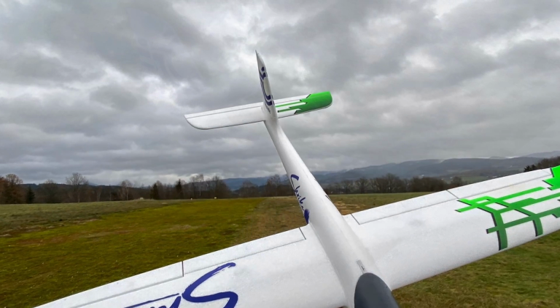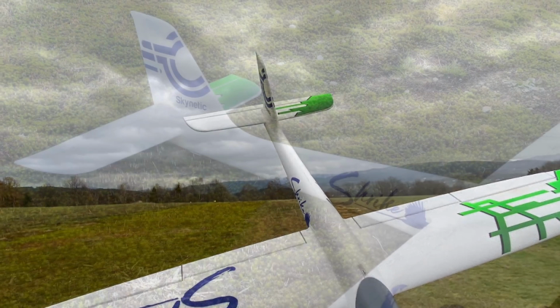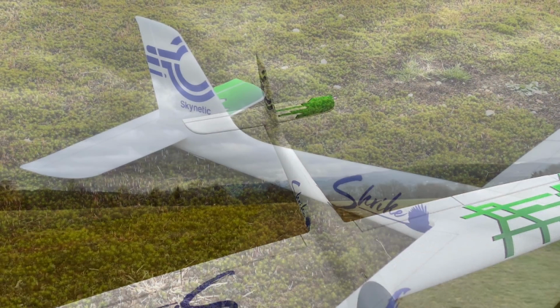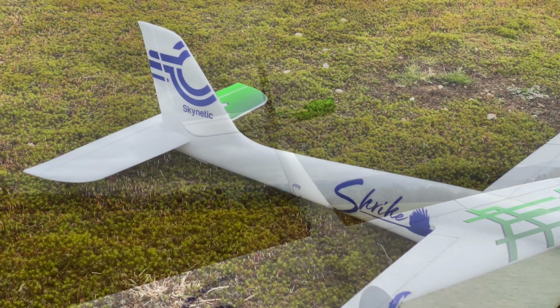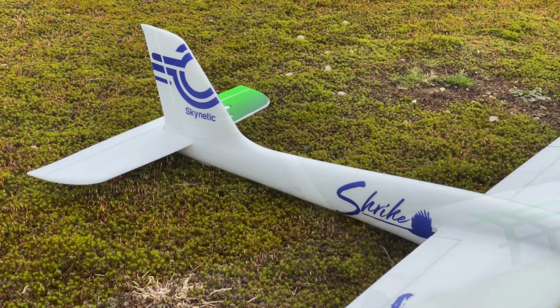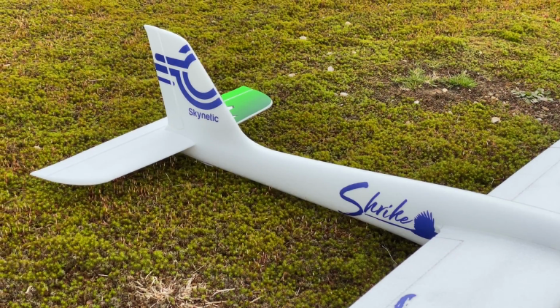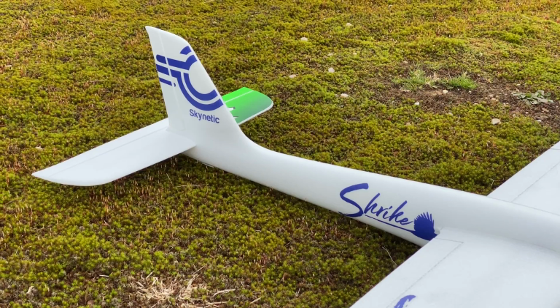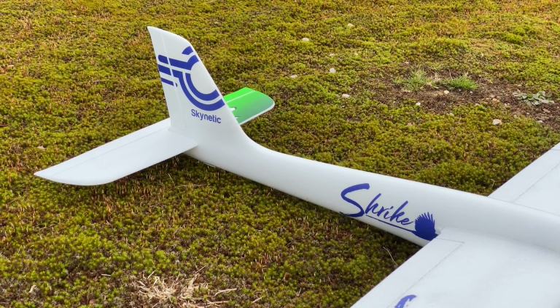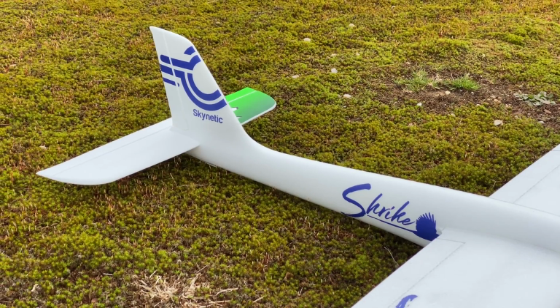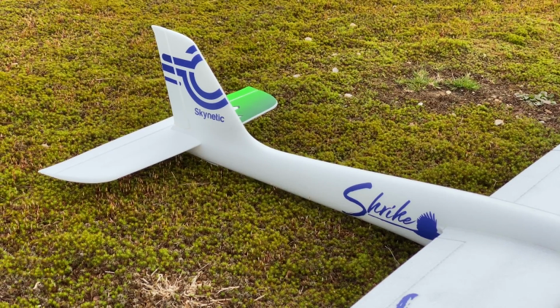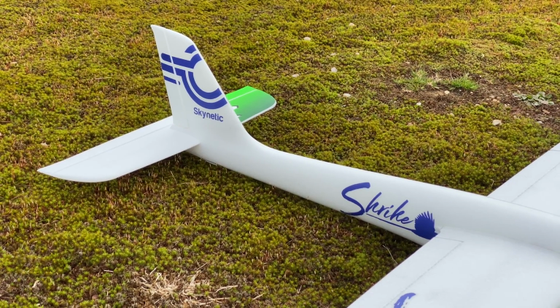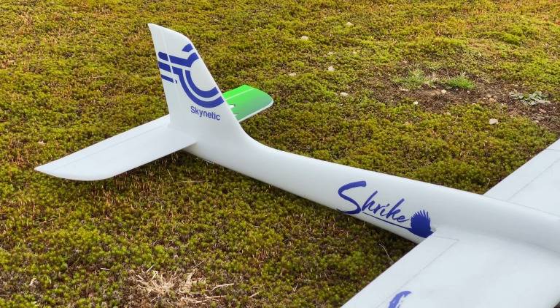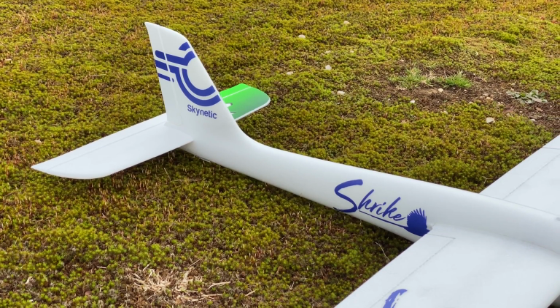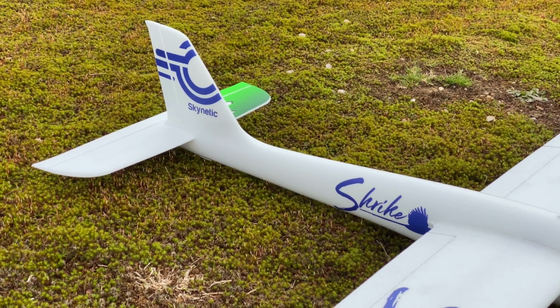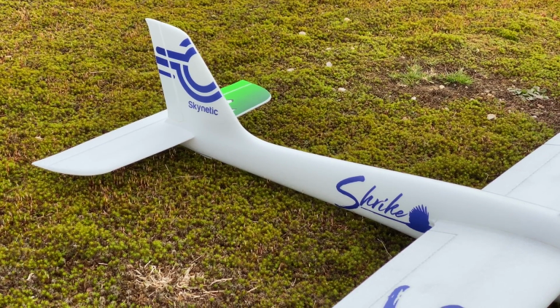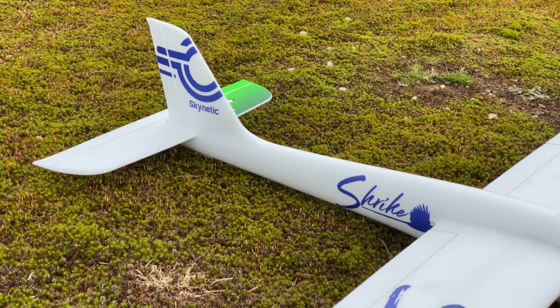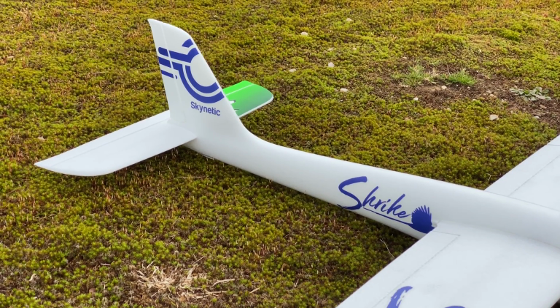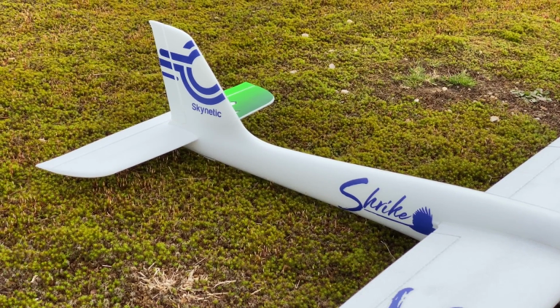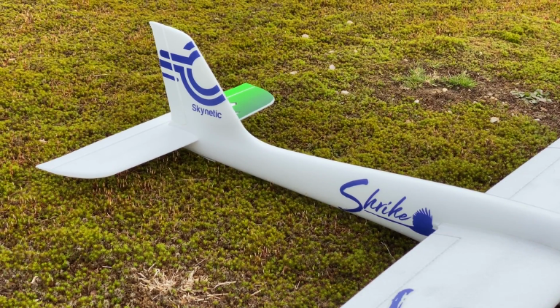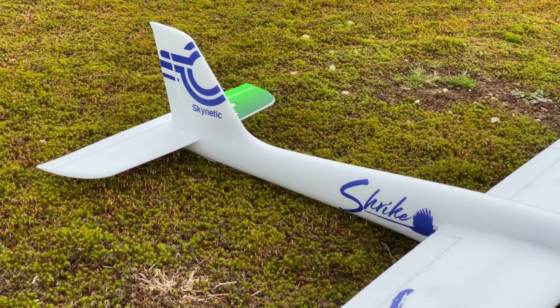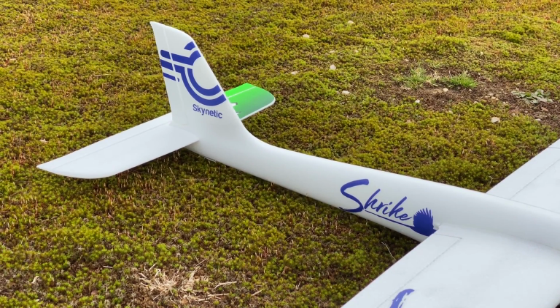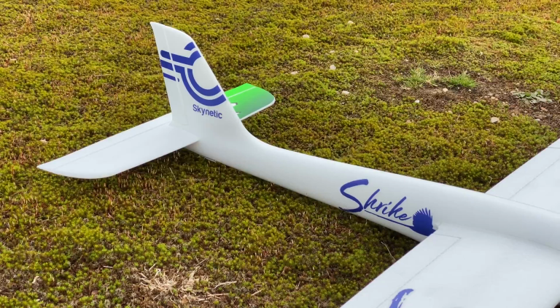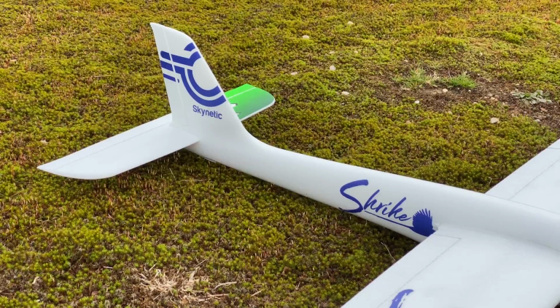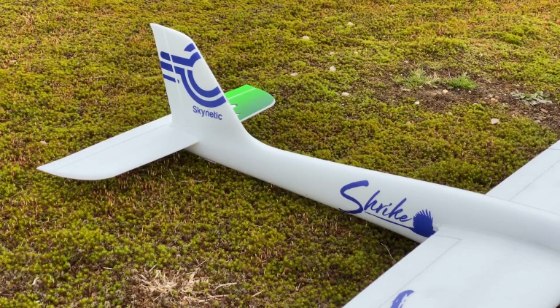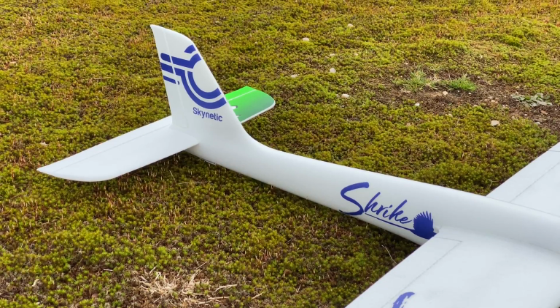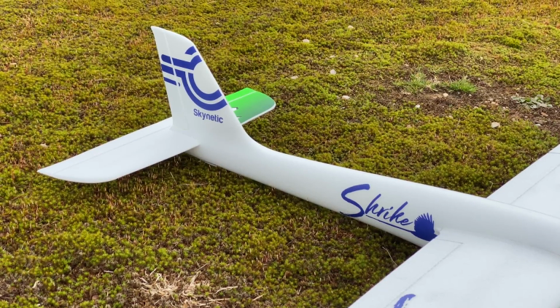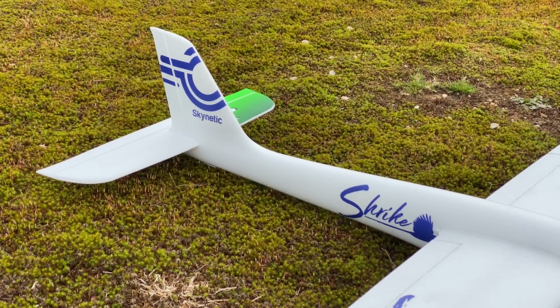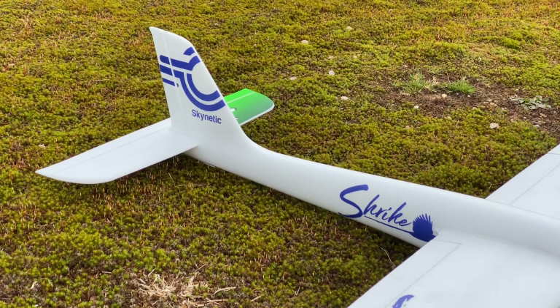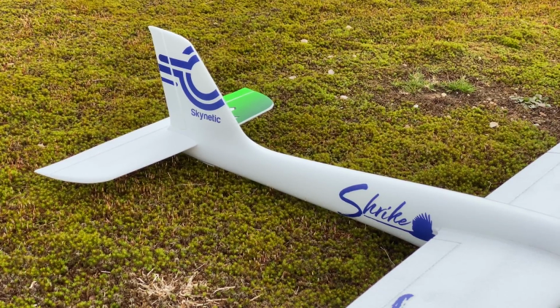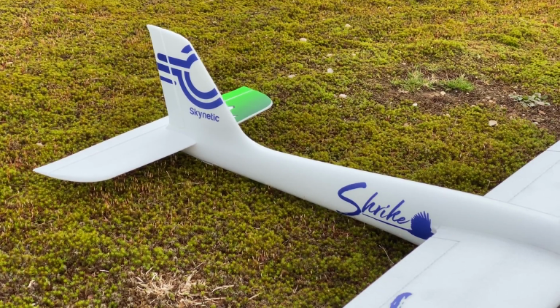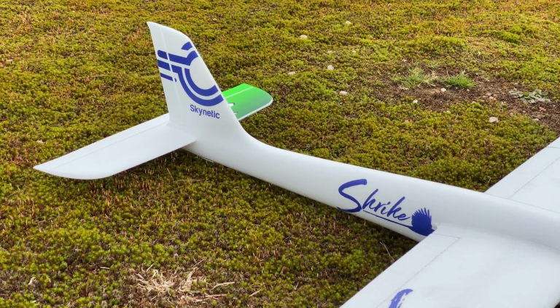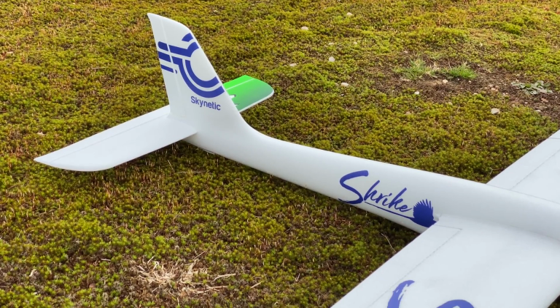Hi guys, so today a flight review of the Shrike by Skynetic — this is the home brand of Motion RC.